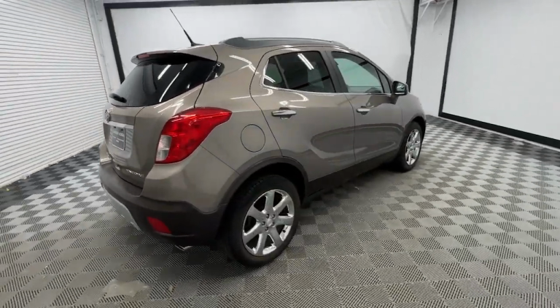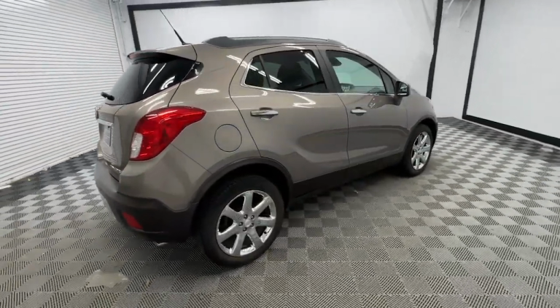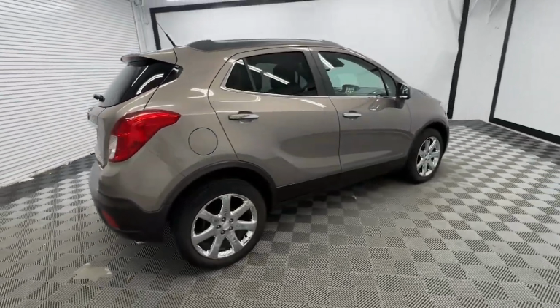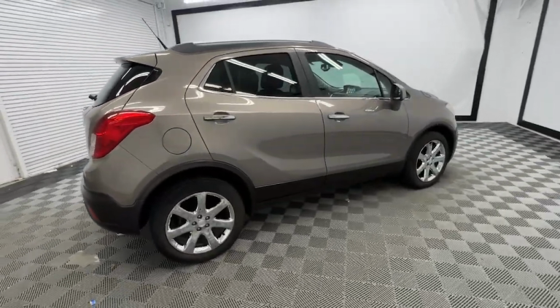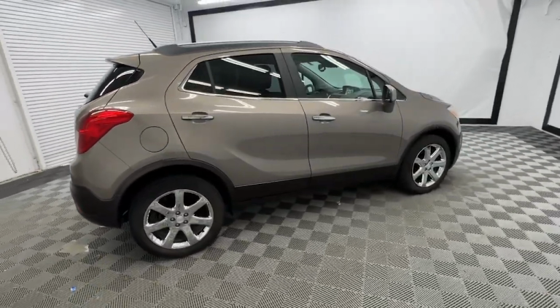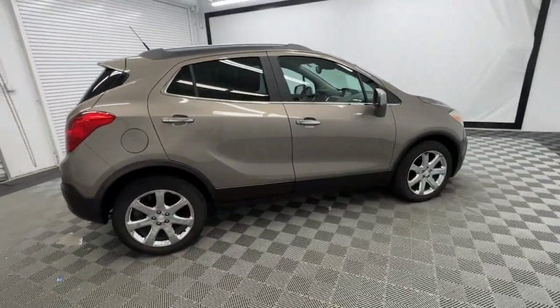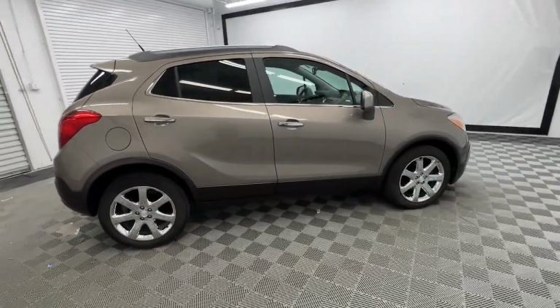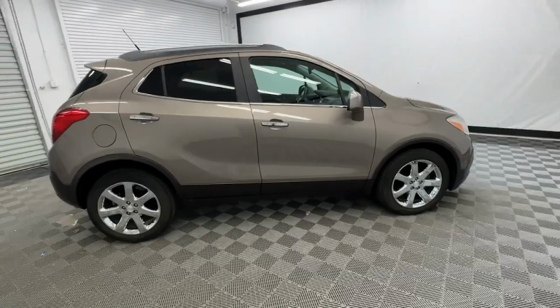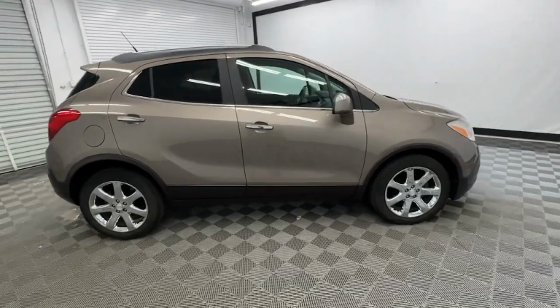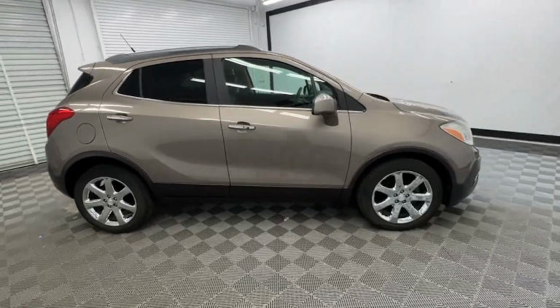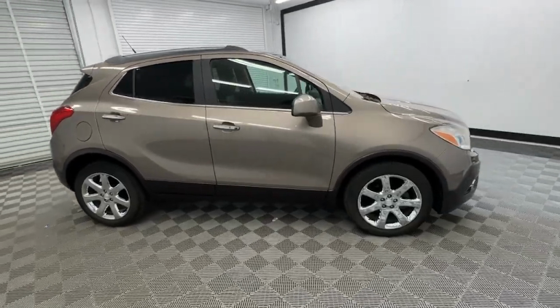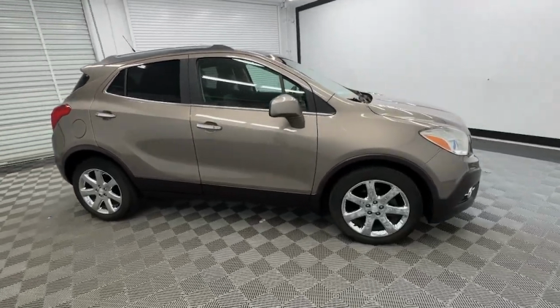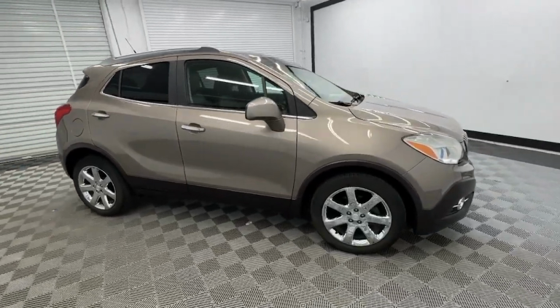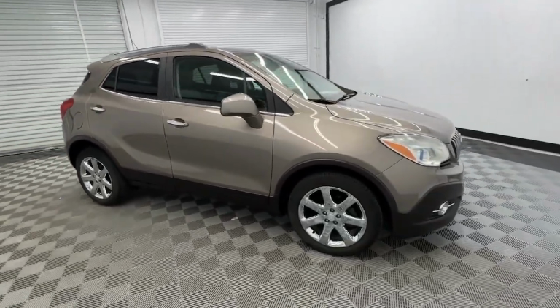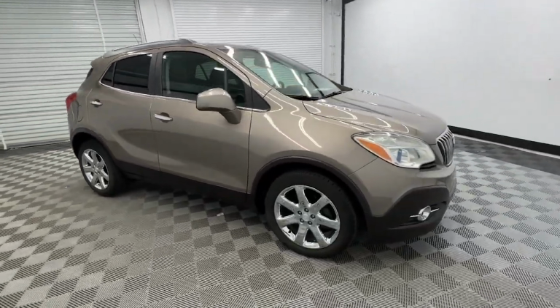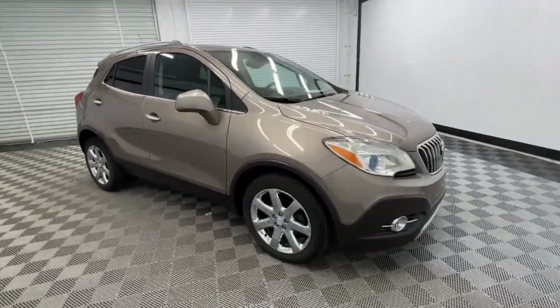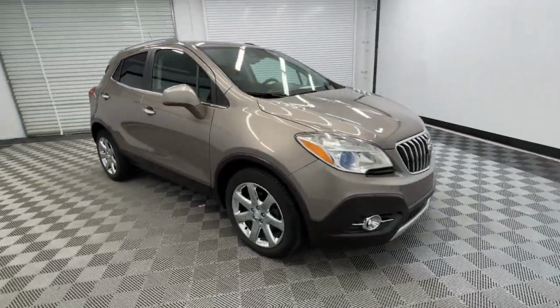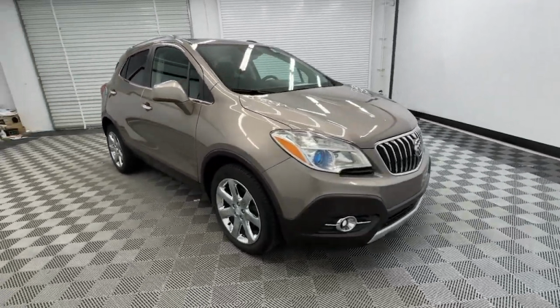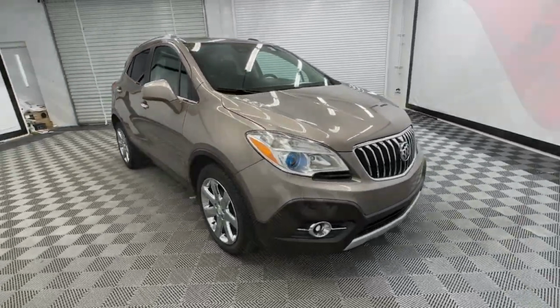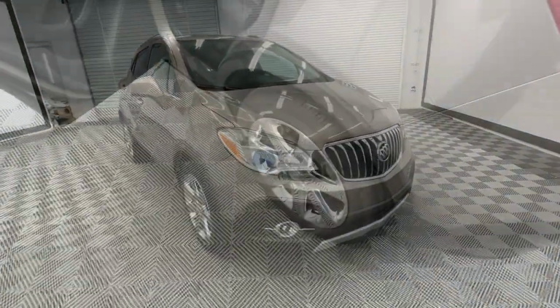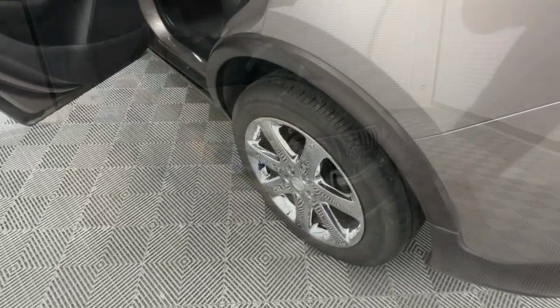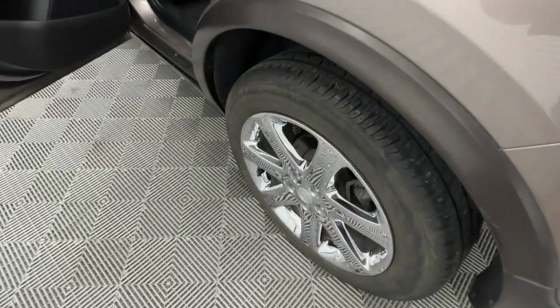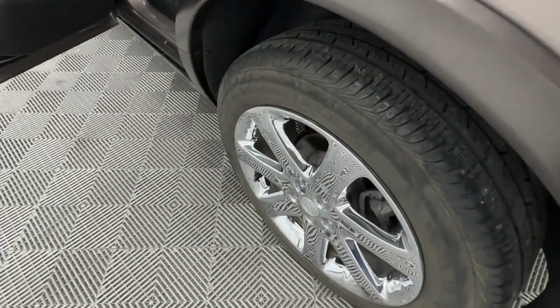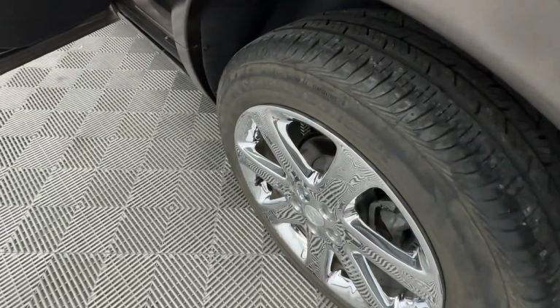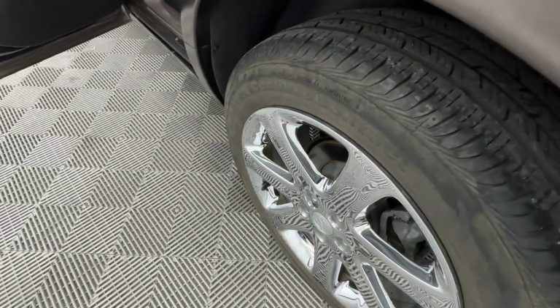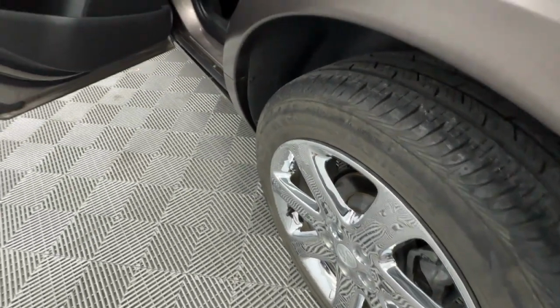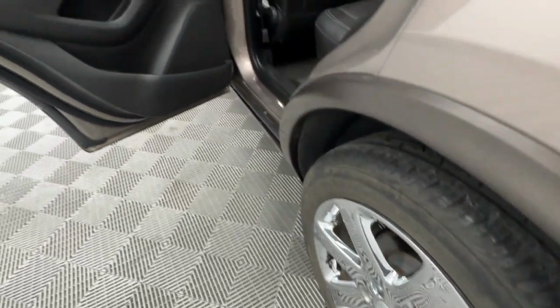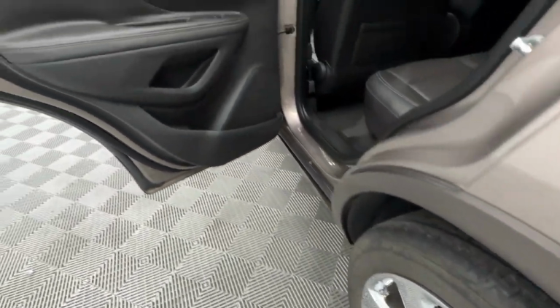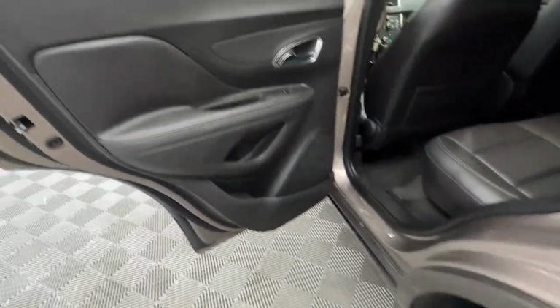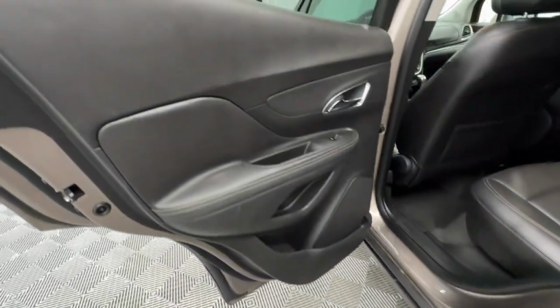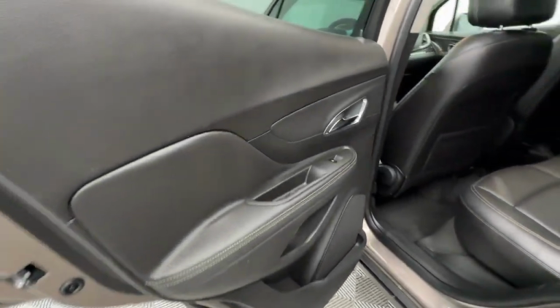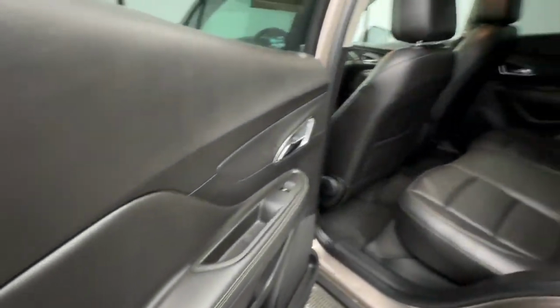These are just some of the great options this vehicle comes with: heated steering wheel, keyless entry, heated driver's seat, satellite radio, power passenger seat, heated mirrors, and premium sound system.